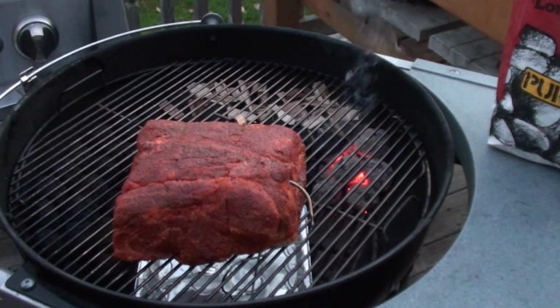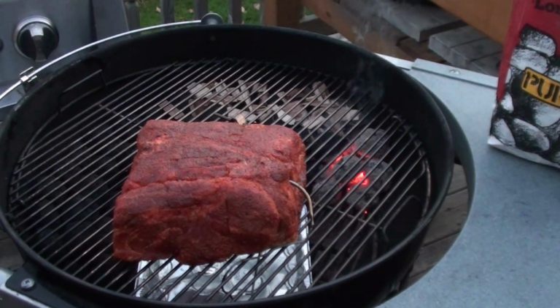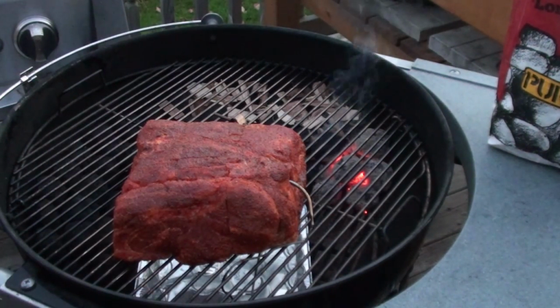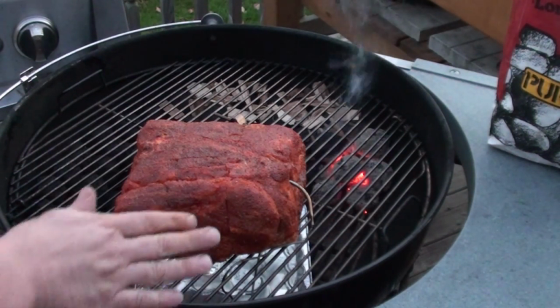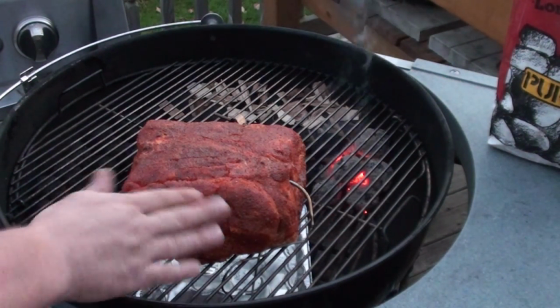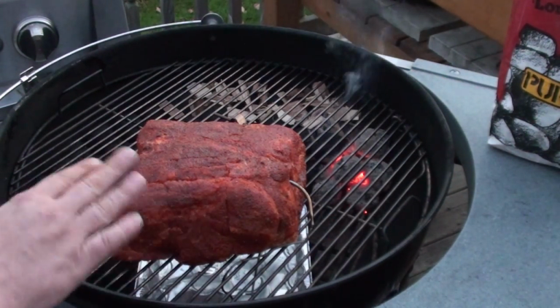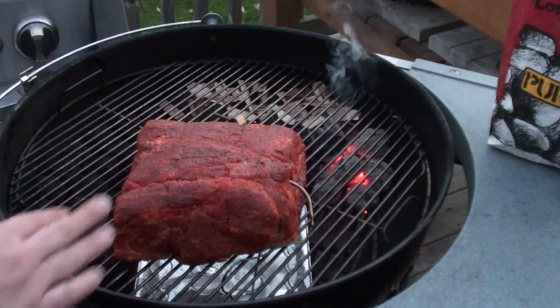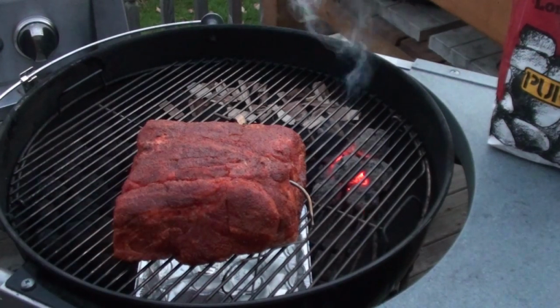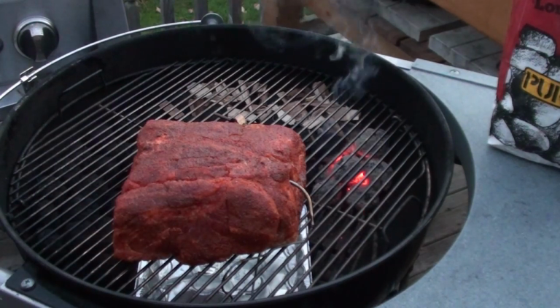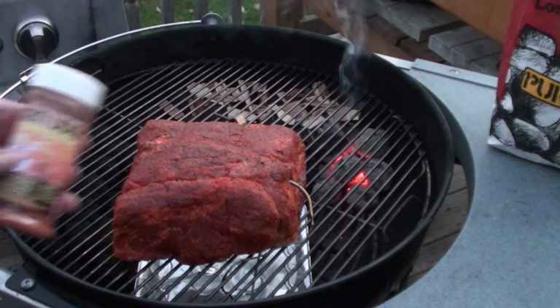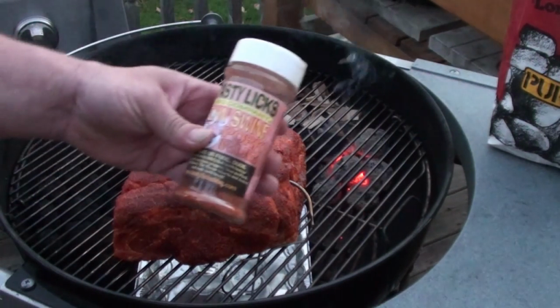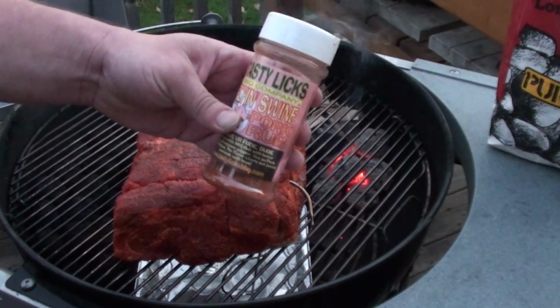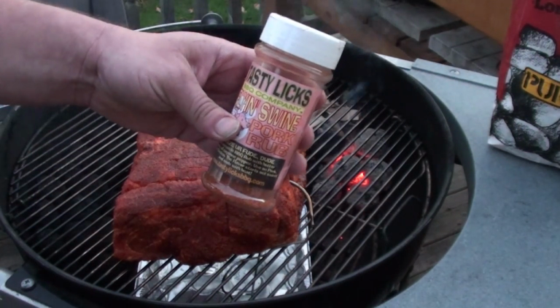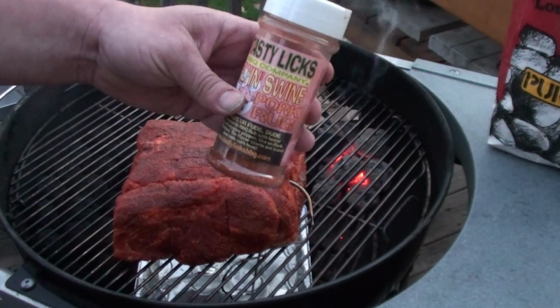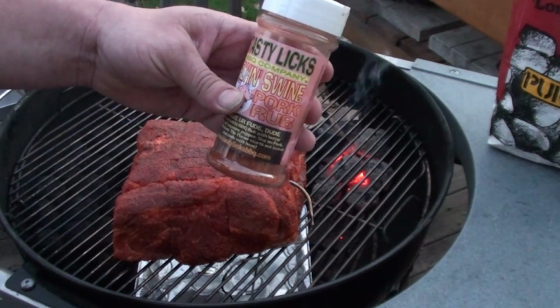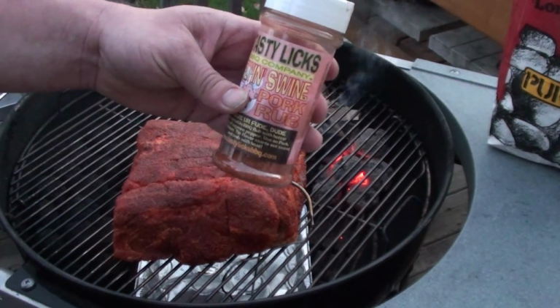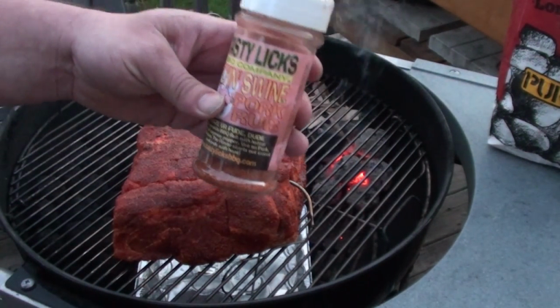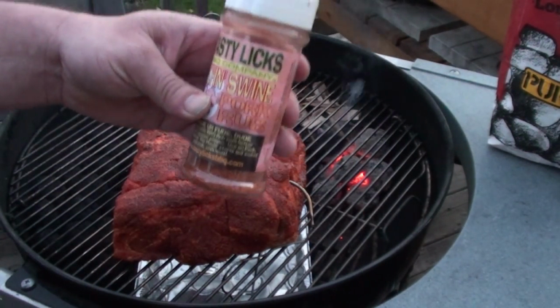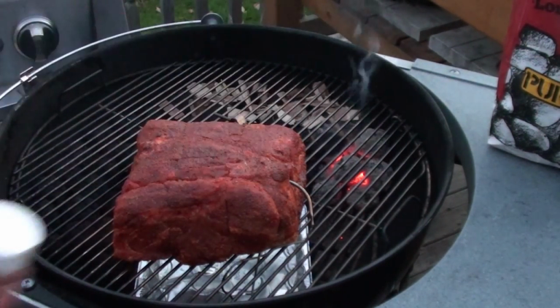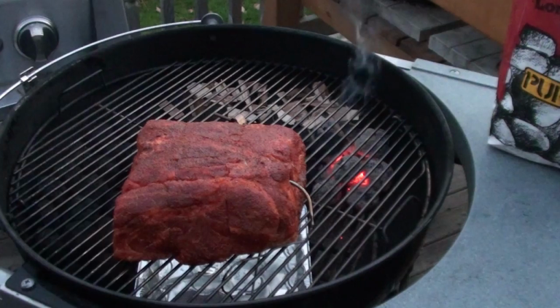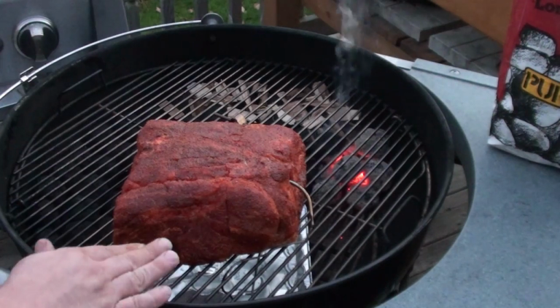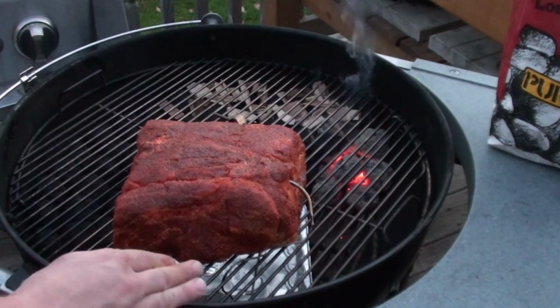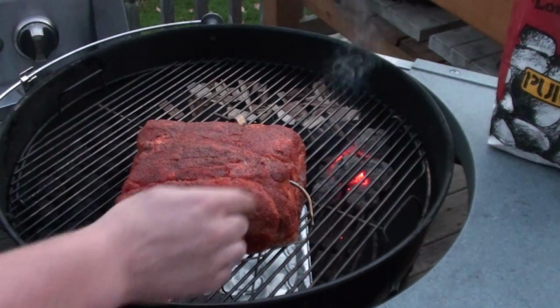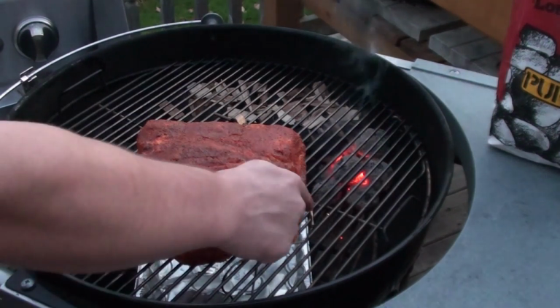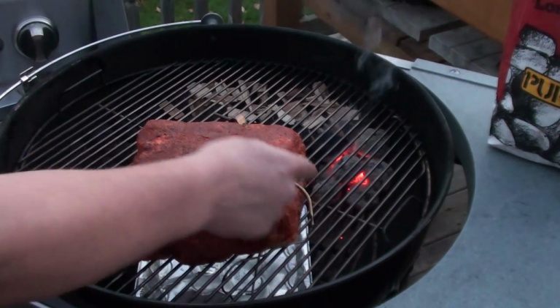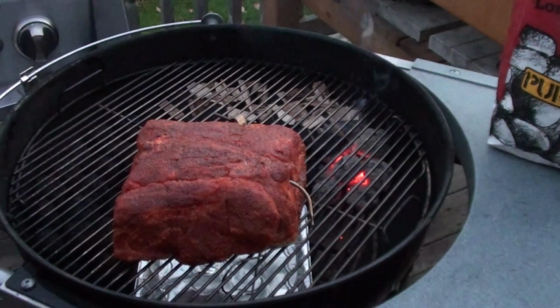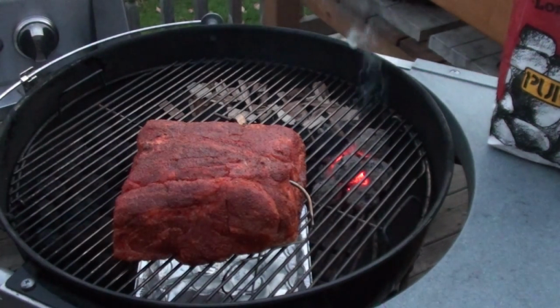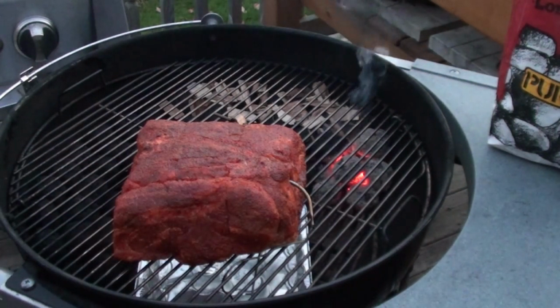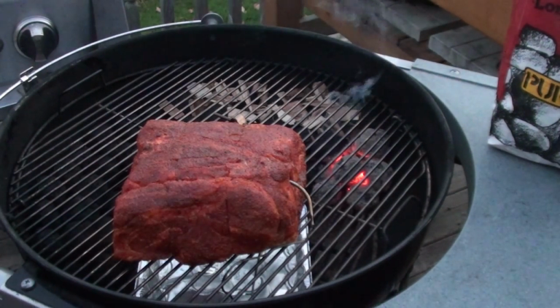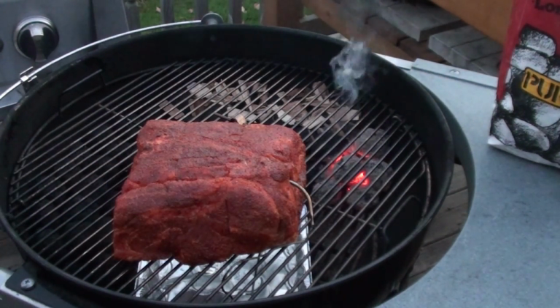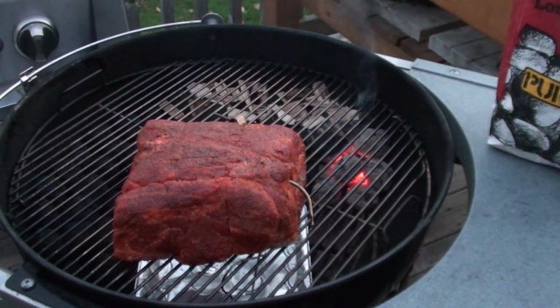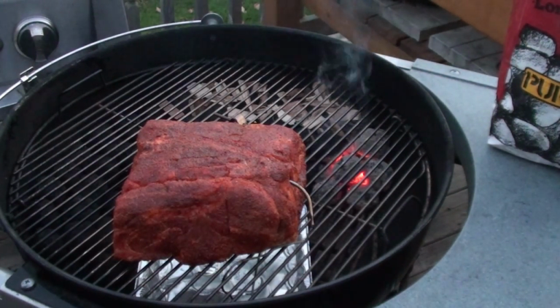What we're cooking up is a seven pound pork butt roast, covered with Tasty Licks Flying Swine pork rub, a water pan underneath, and a Maverick ET-732 all set up to keep an eye on the temperatures.